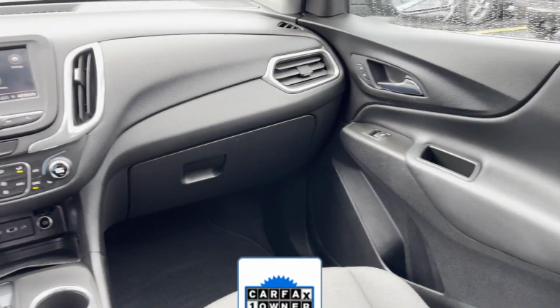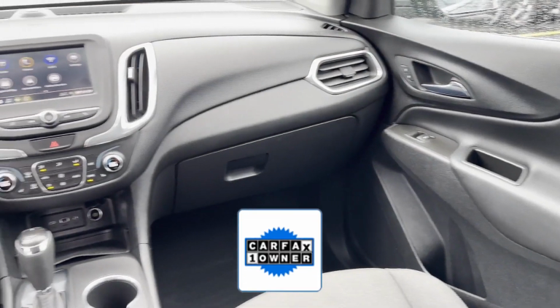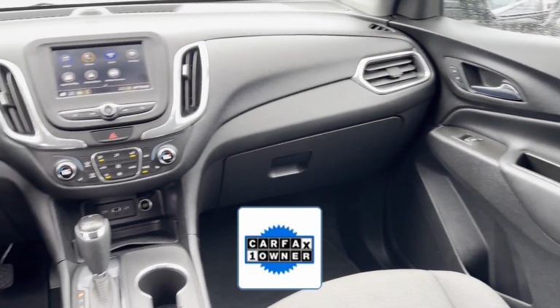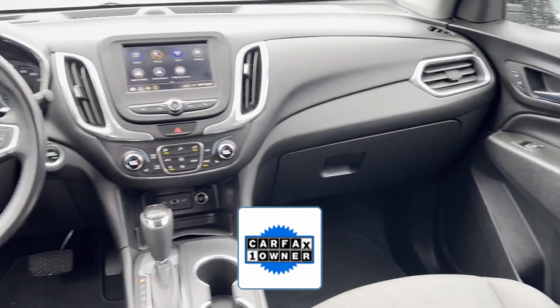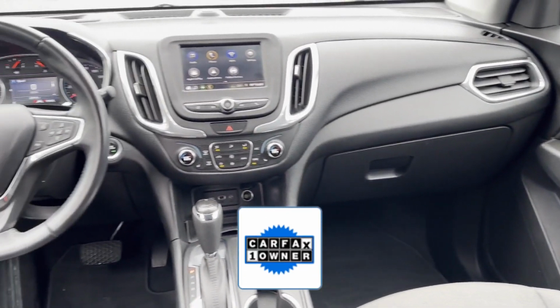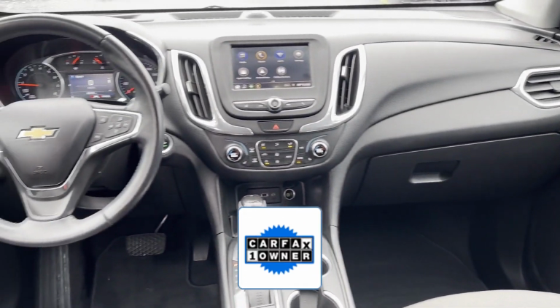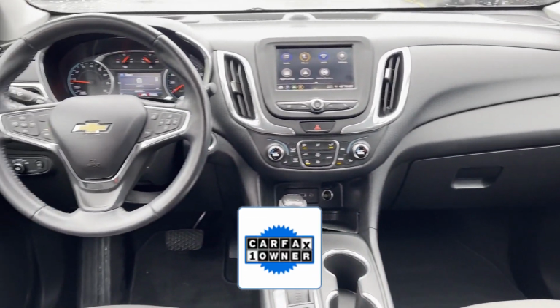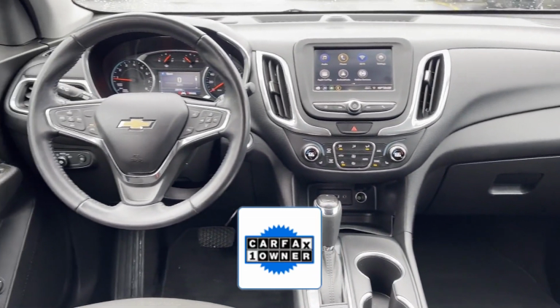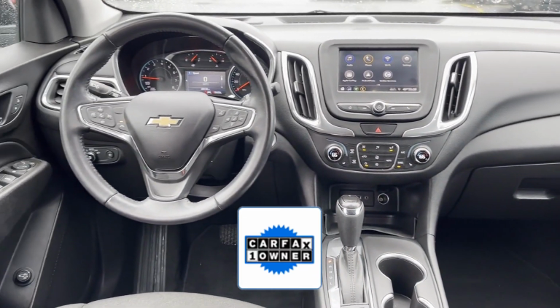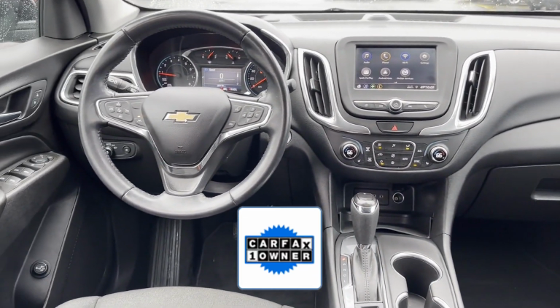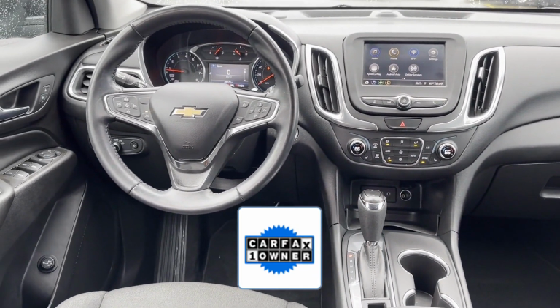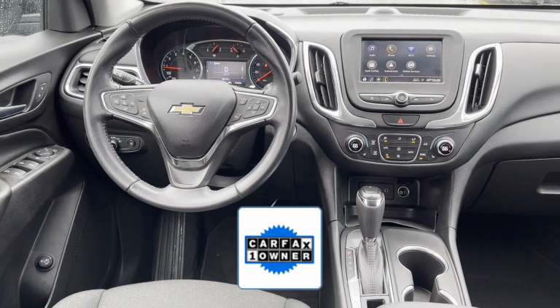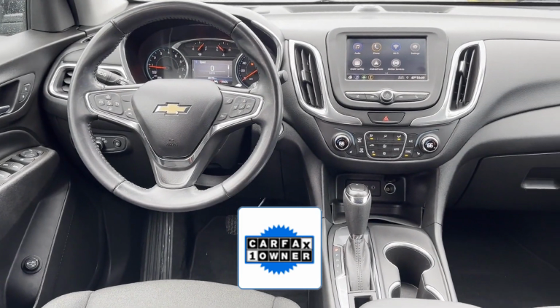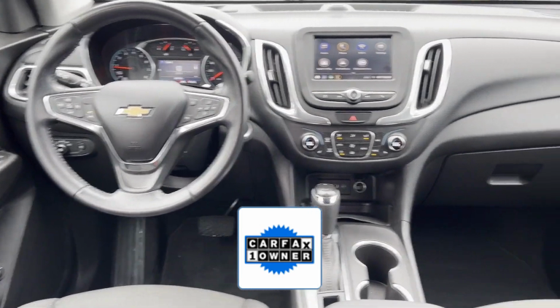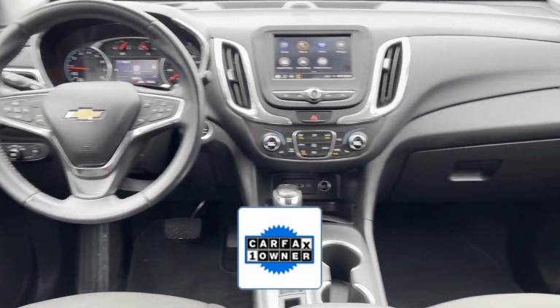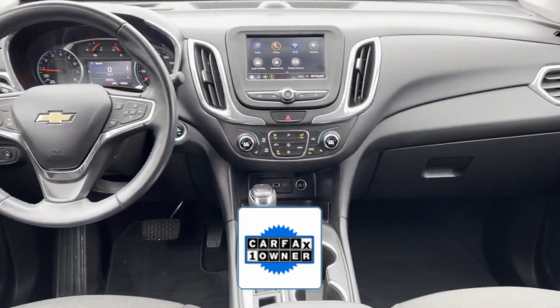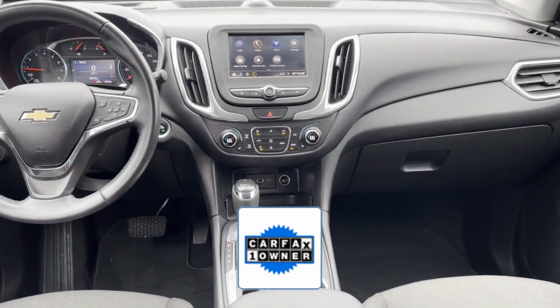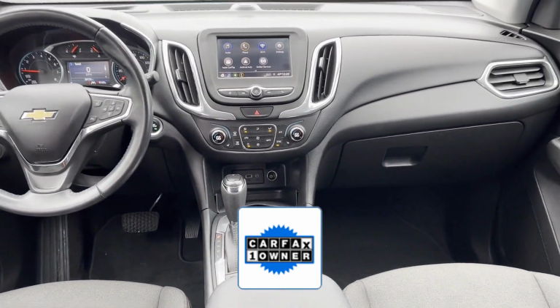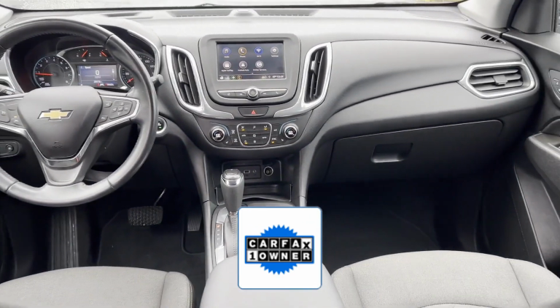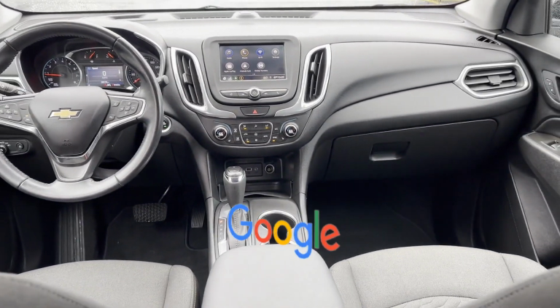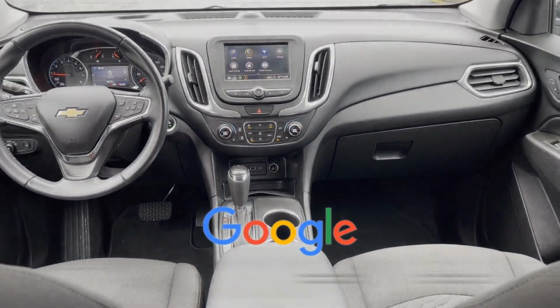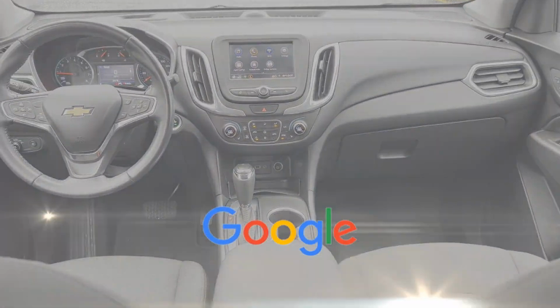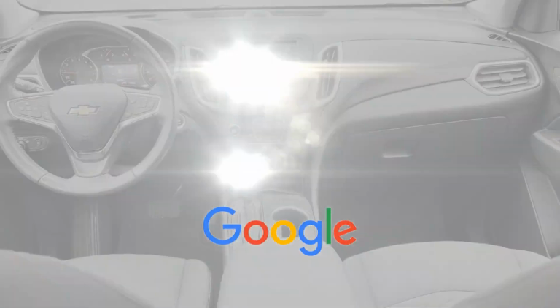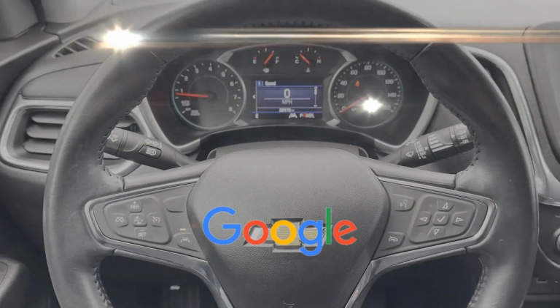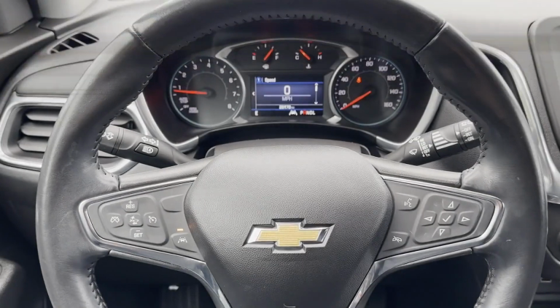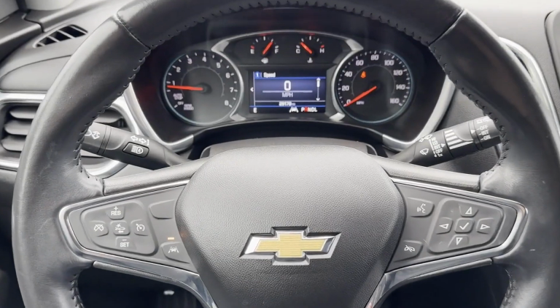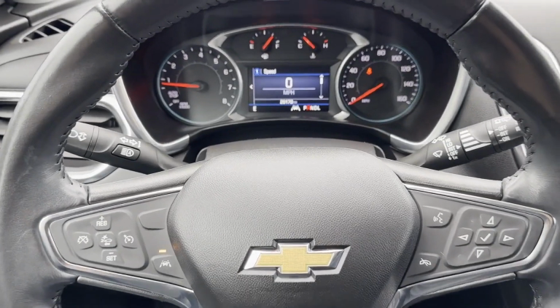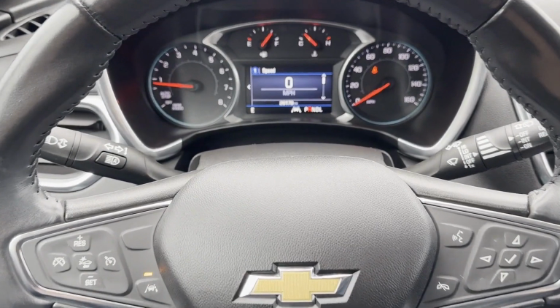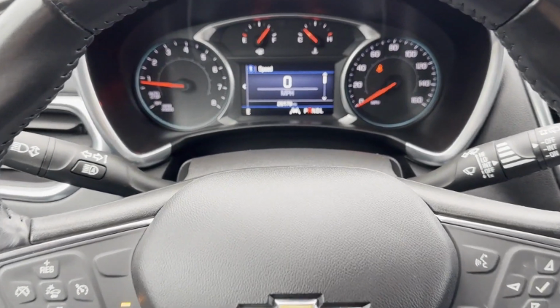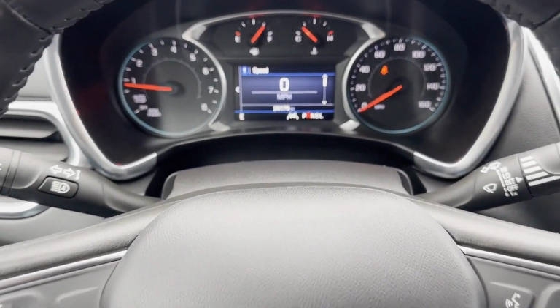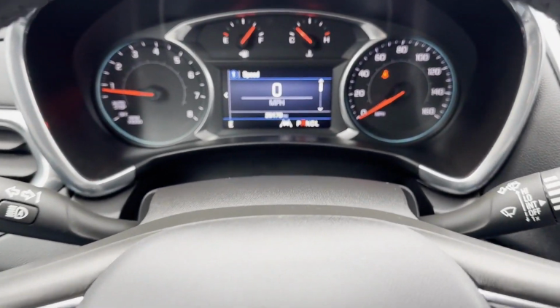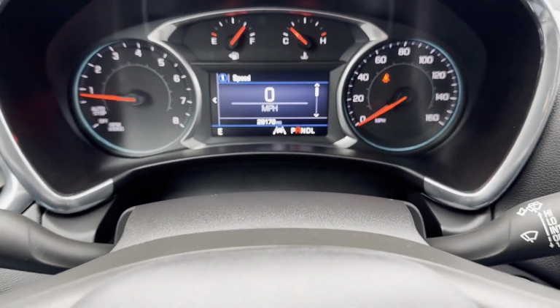As a Carfax one-owner vehicle, enjoy extra advantages such as having less normal wear and tear. This is a top-rated dealer. Call us — we'll help you take home your favorite vehicle.